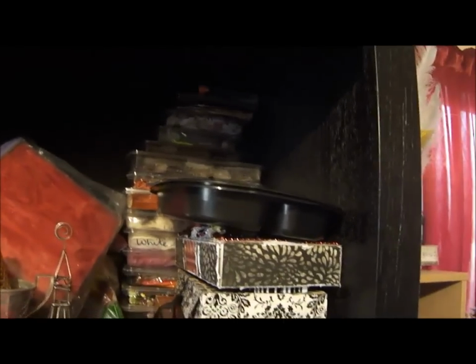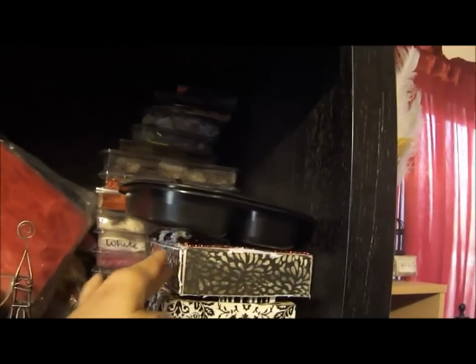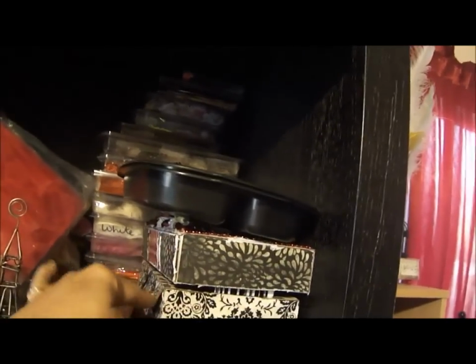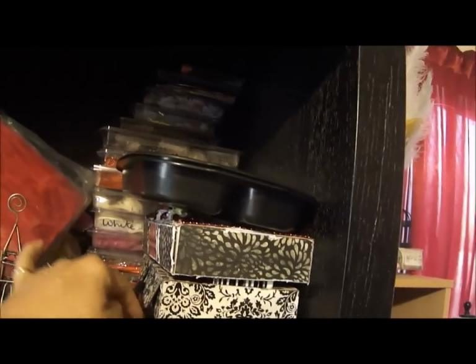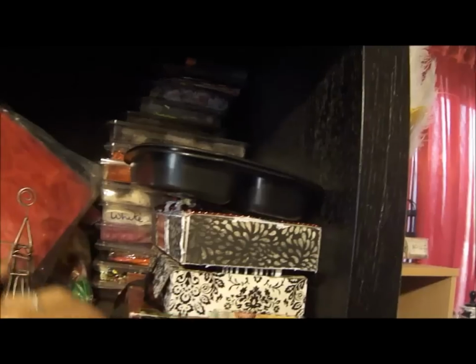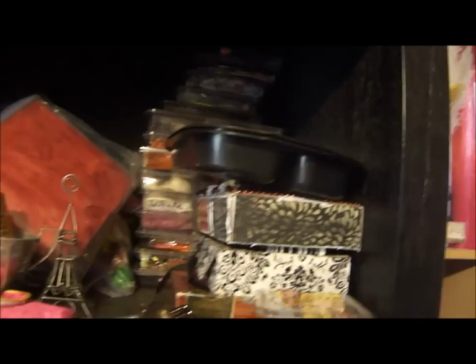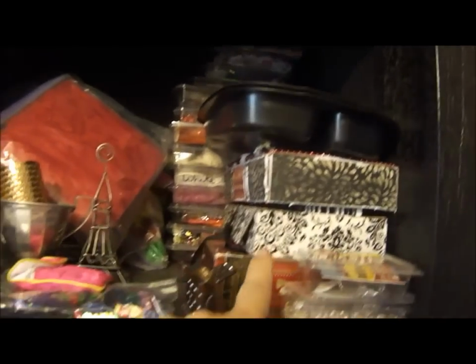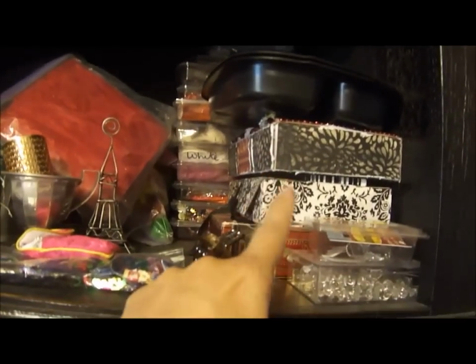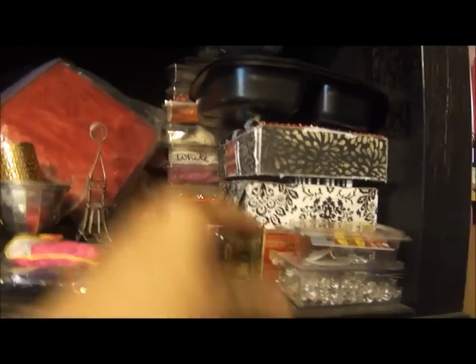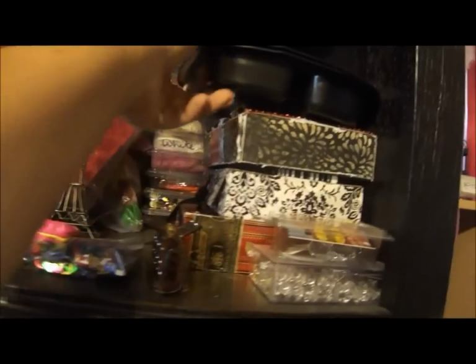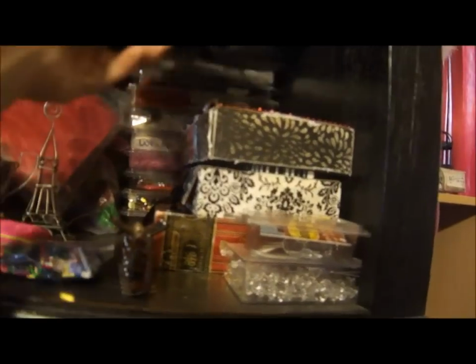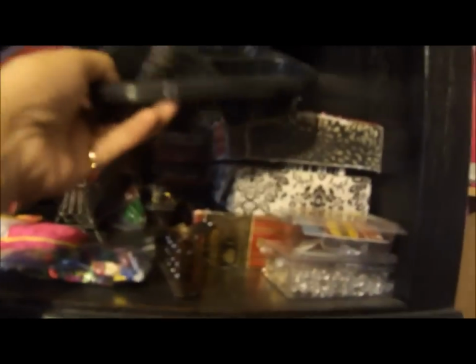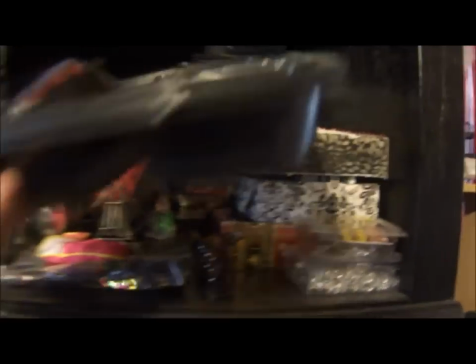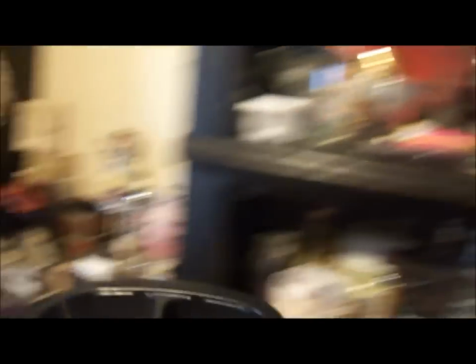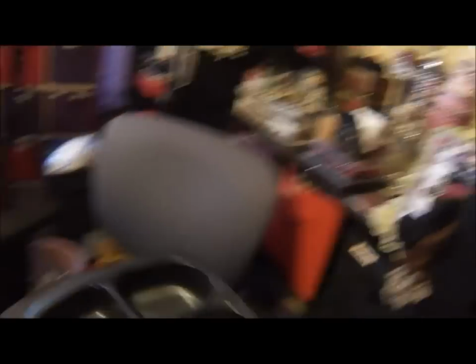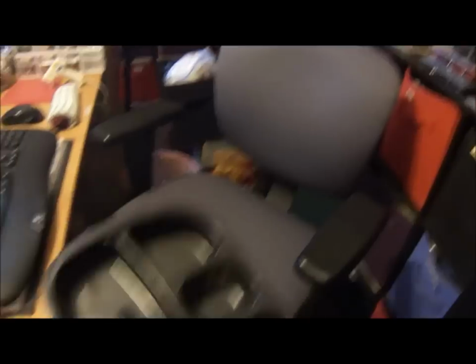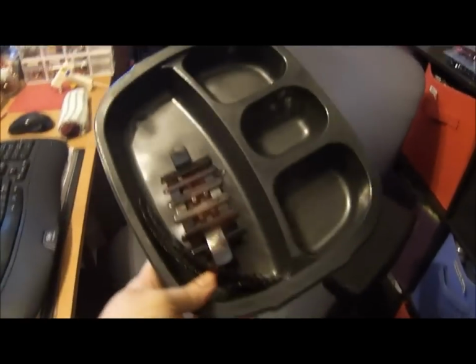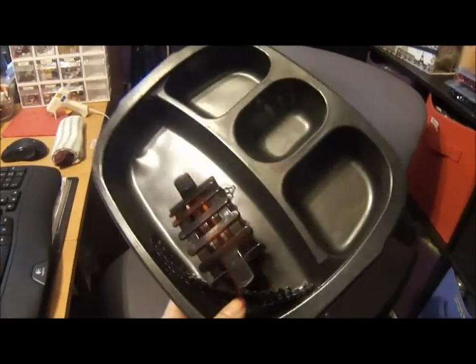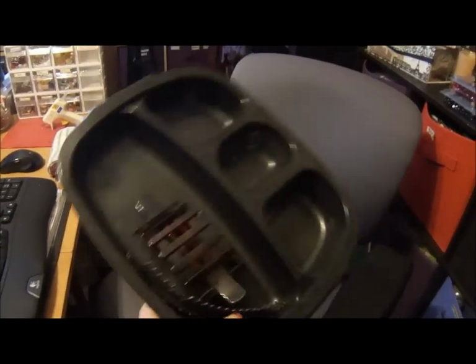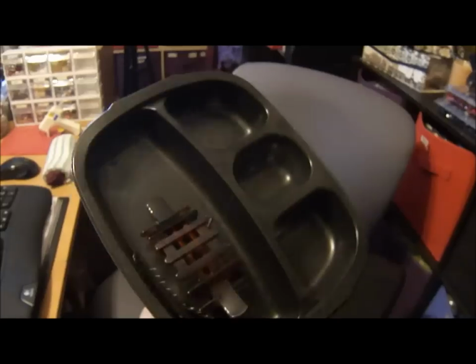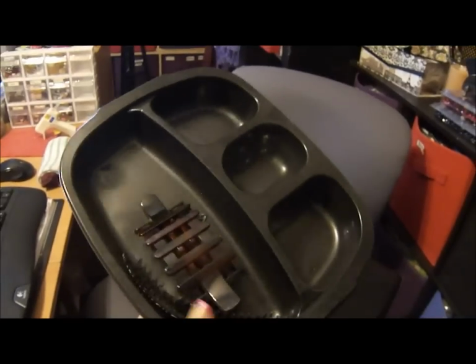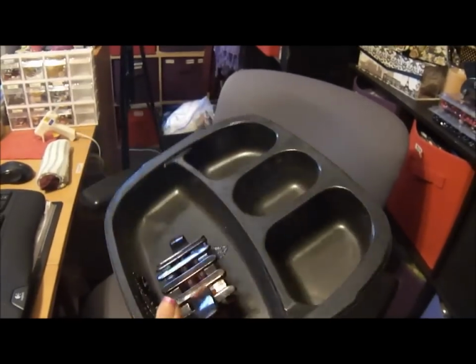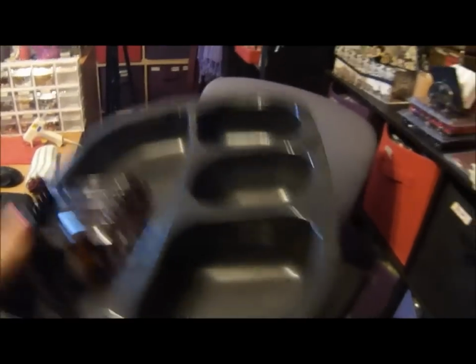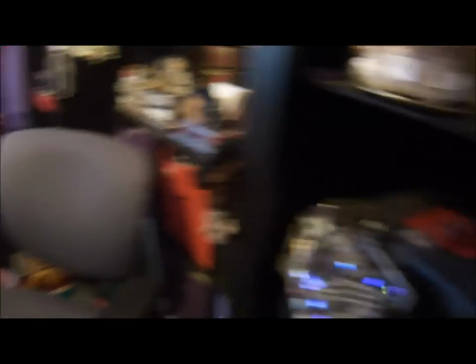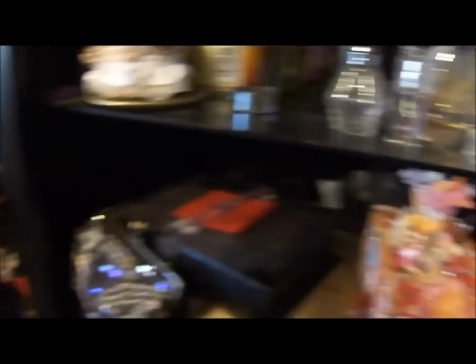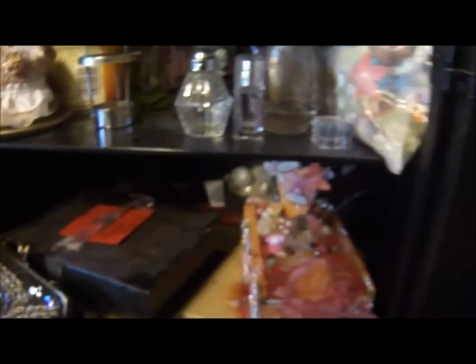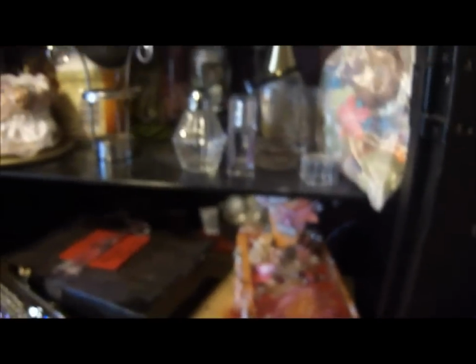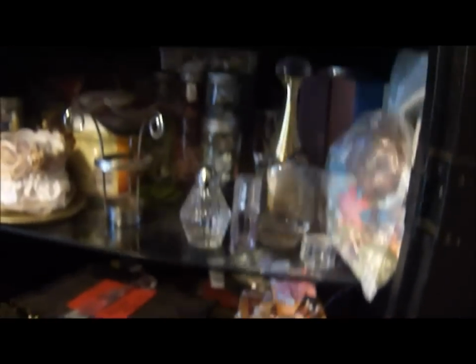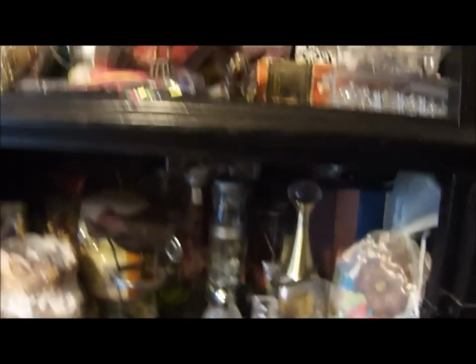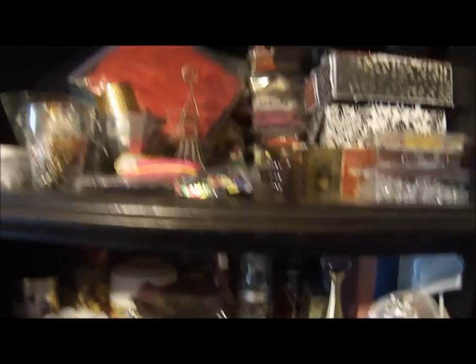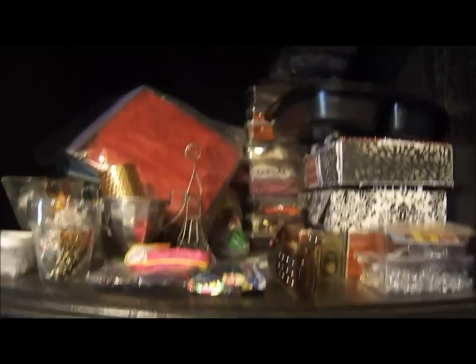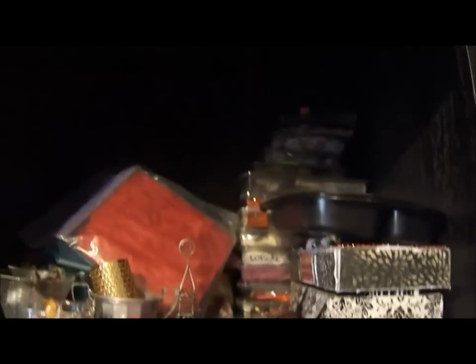These are all empty, I'm going to have to fill them up. And this is just a frozen food container — I like to use them to sort beads.